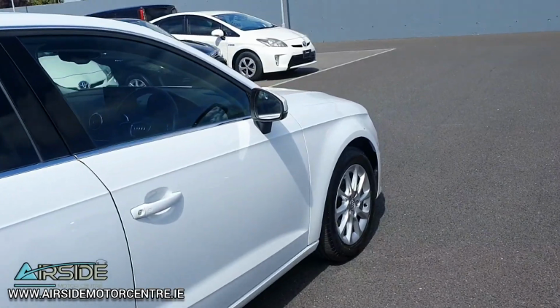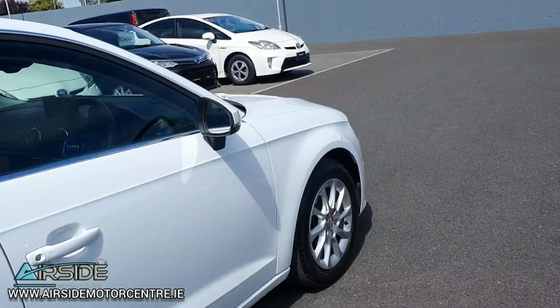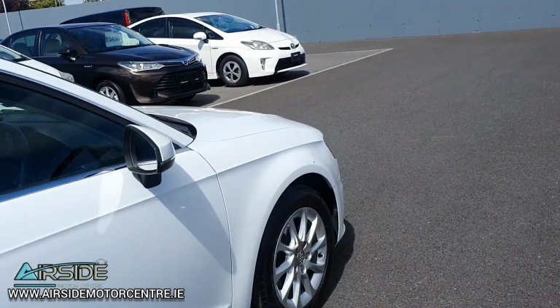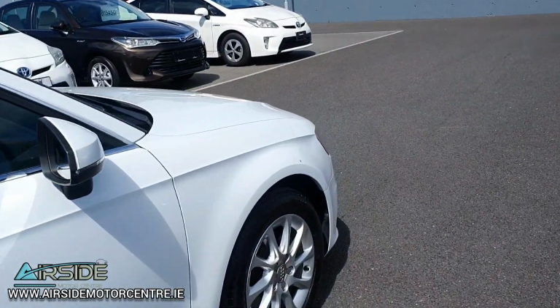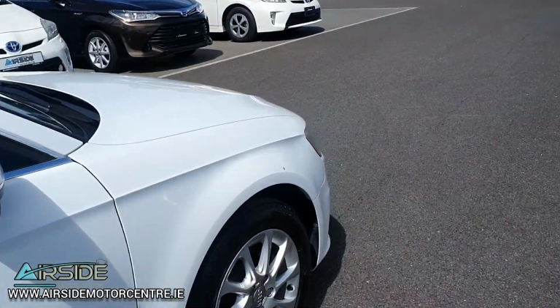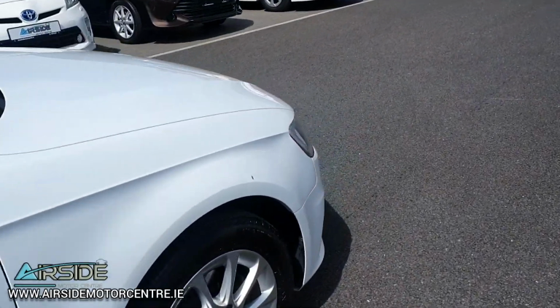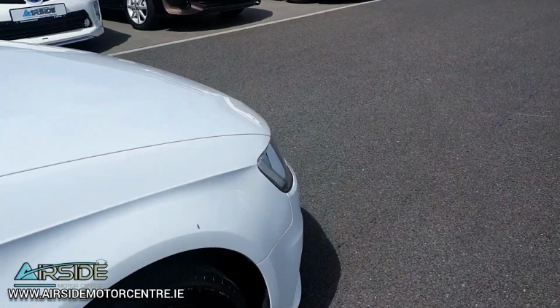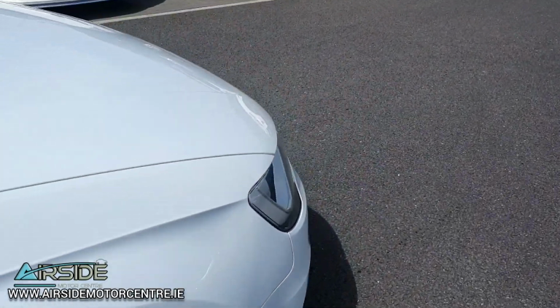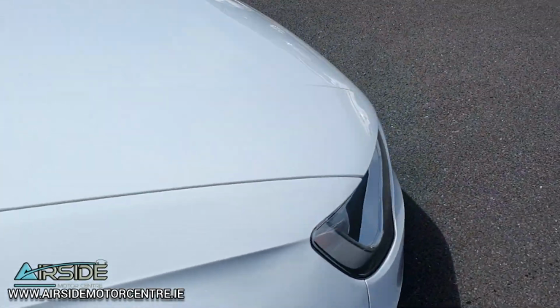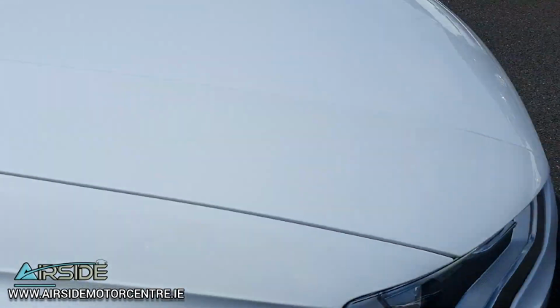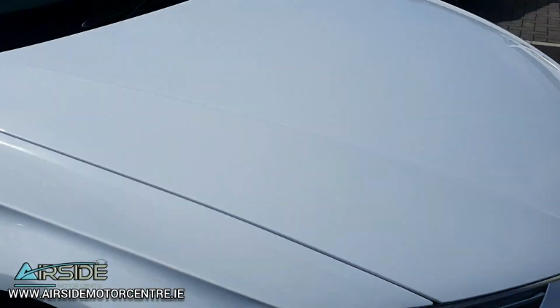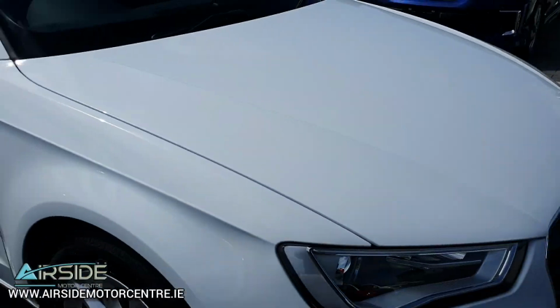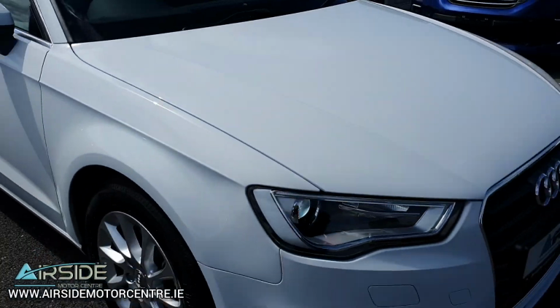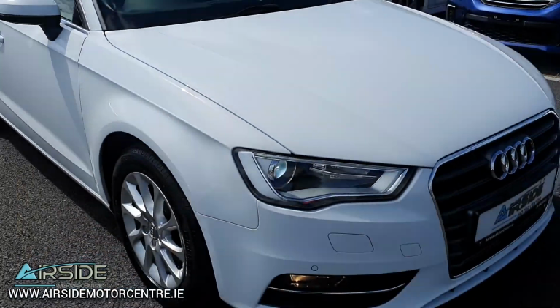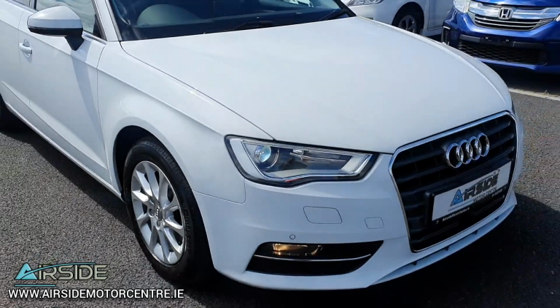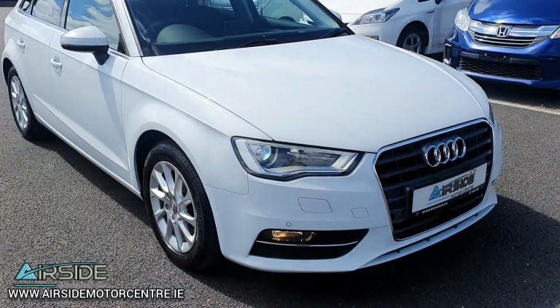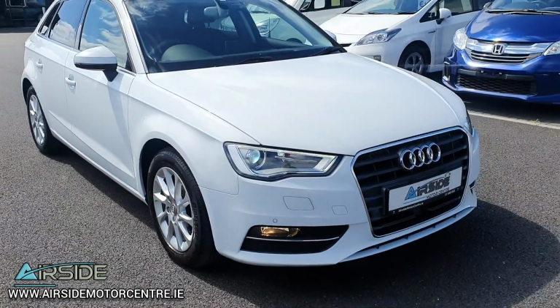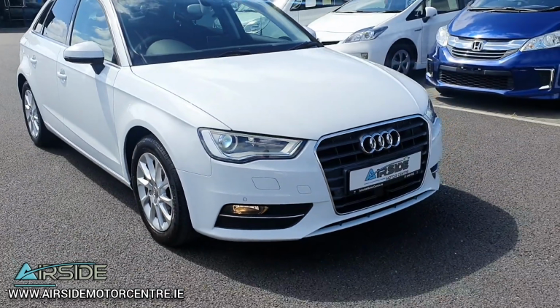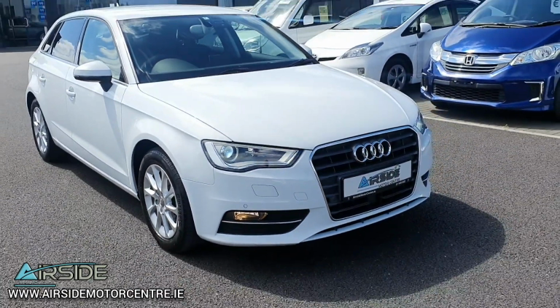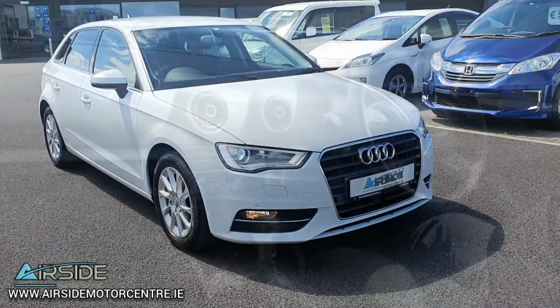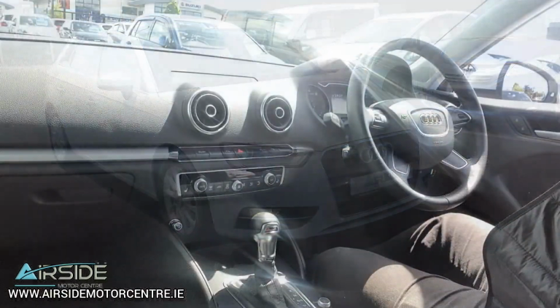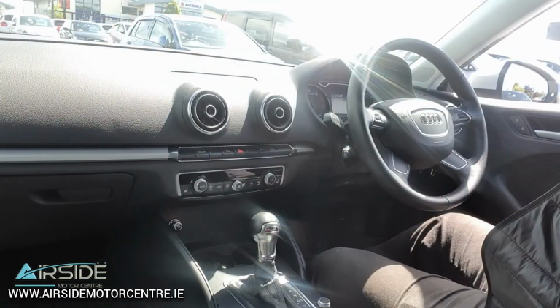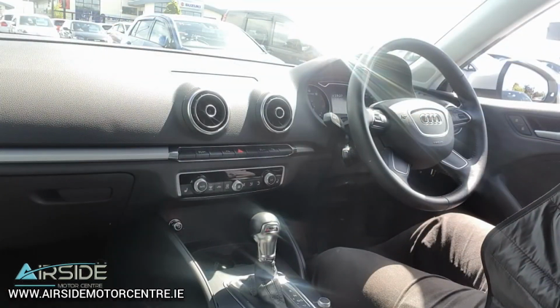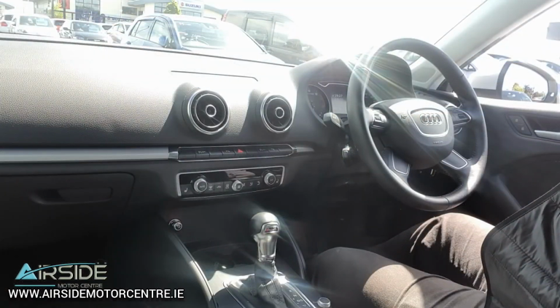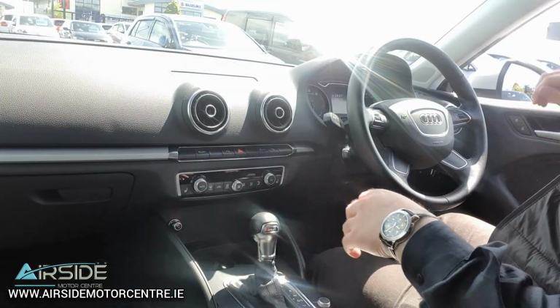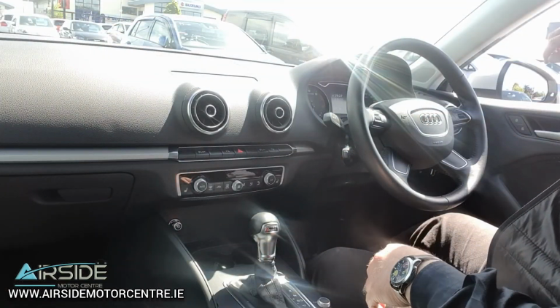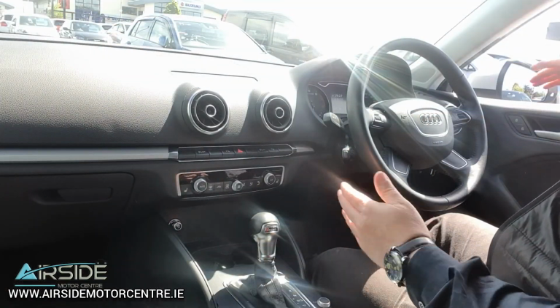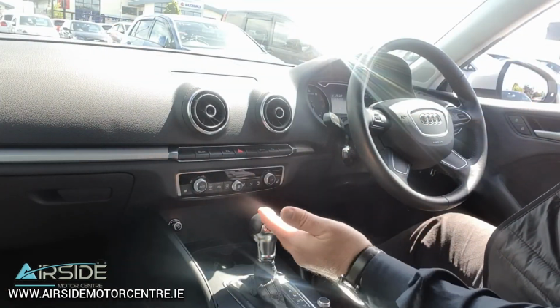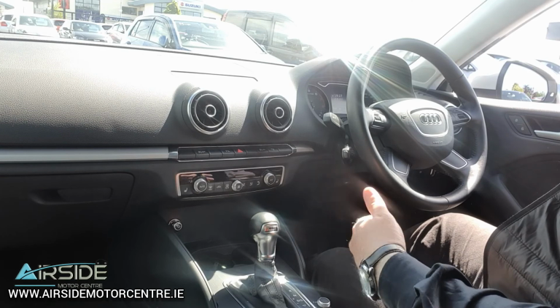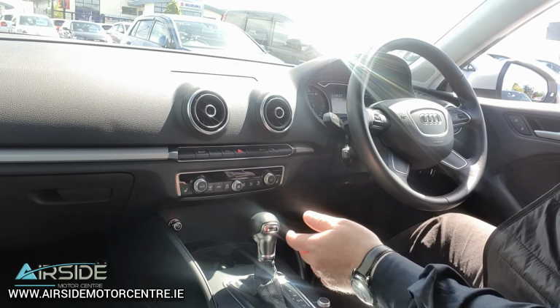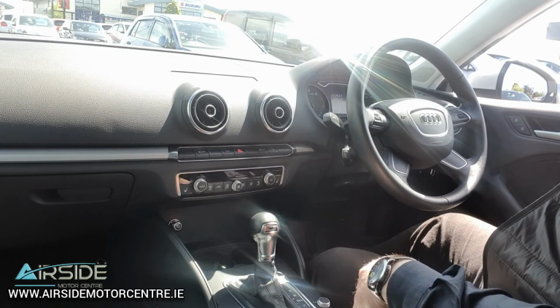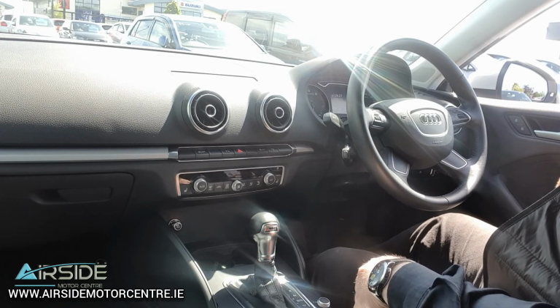This car will come with a brand new NCT and a new service. As part of our service here at Airside Motor Centre, we will replace the timing belt. I'm going to bring this one on a quick test drive, but before I do I'll just go over the features the car has.